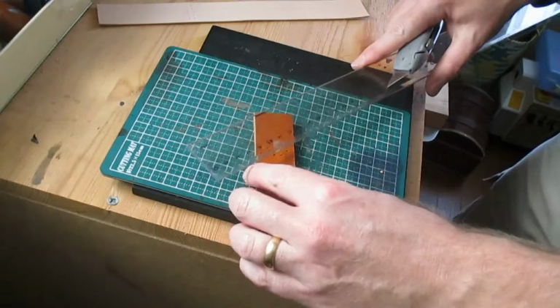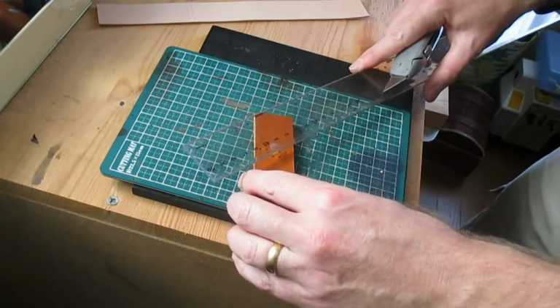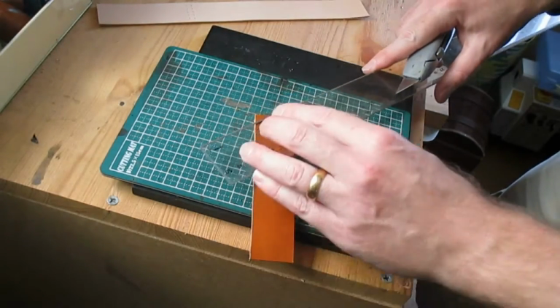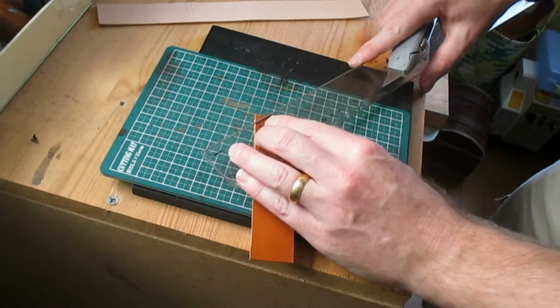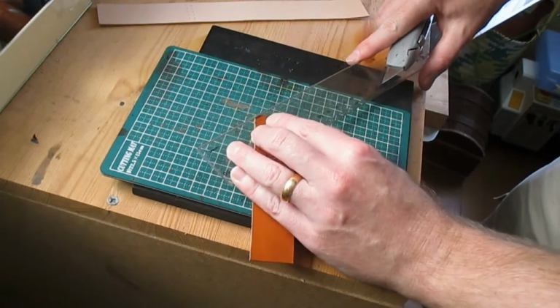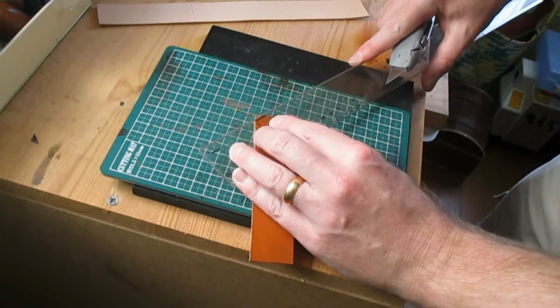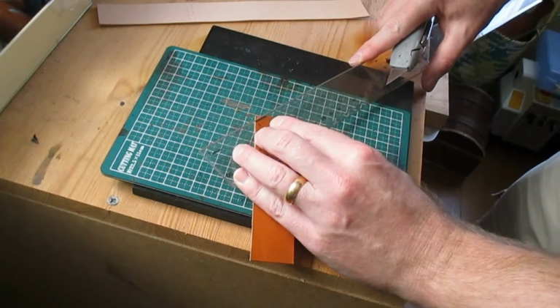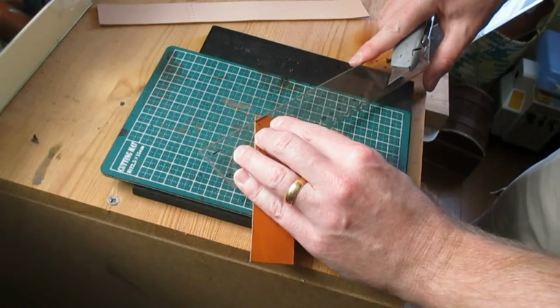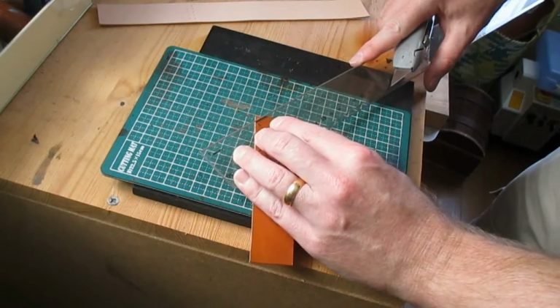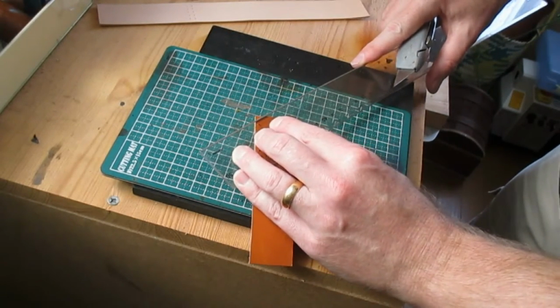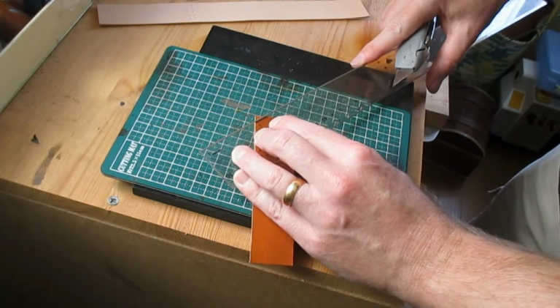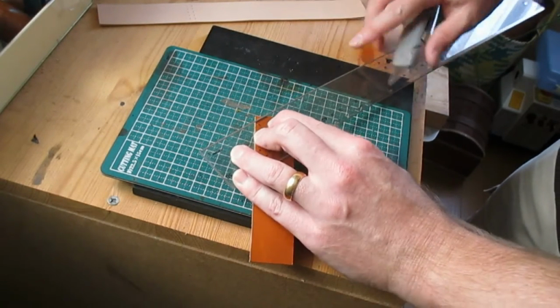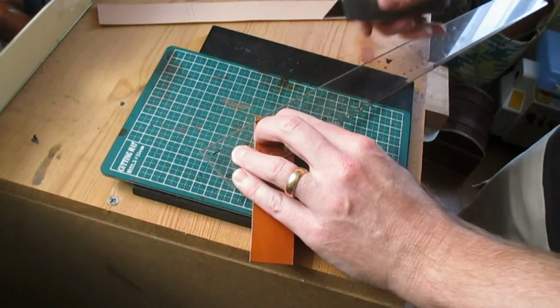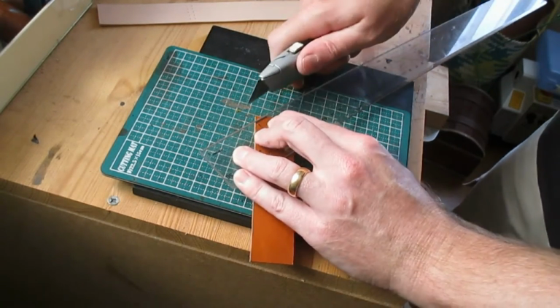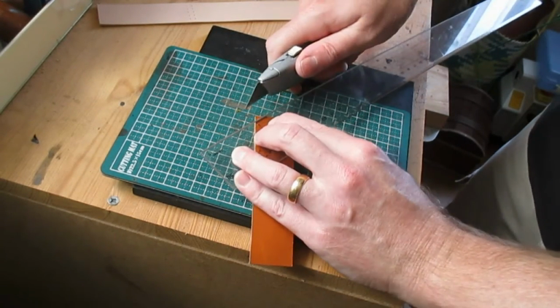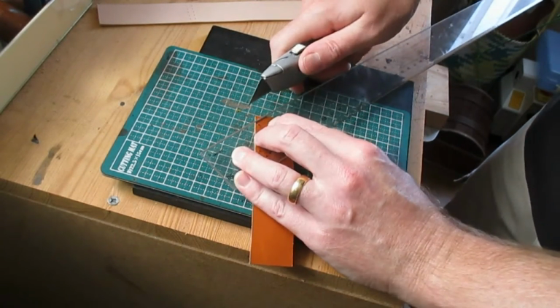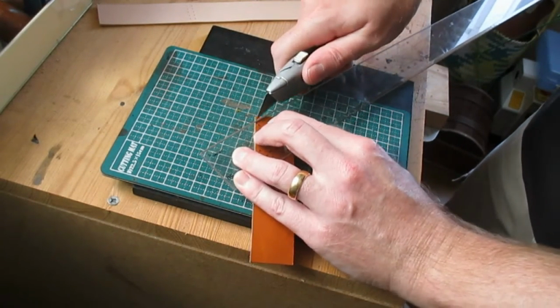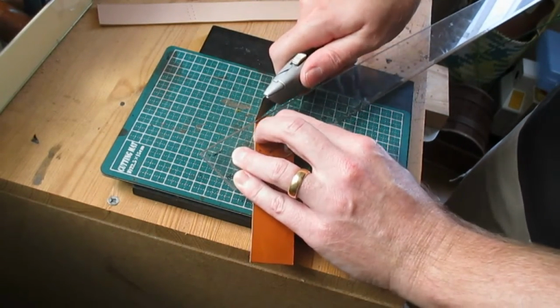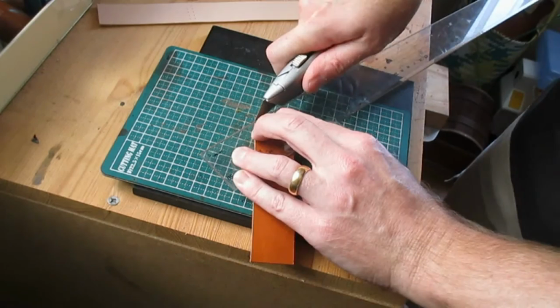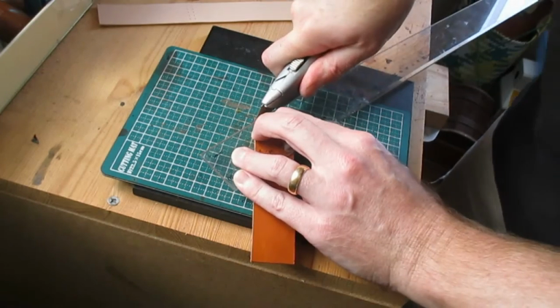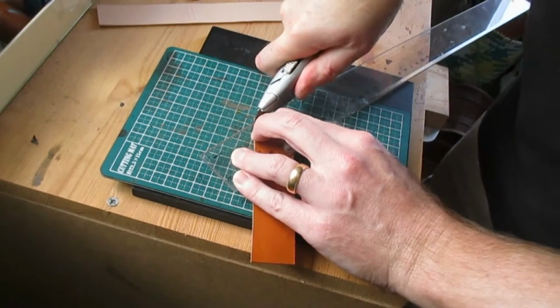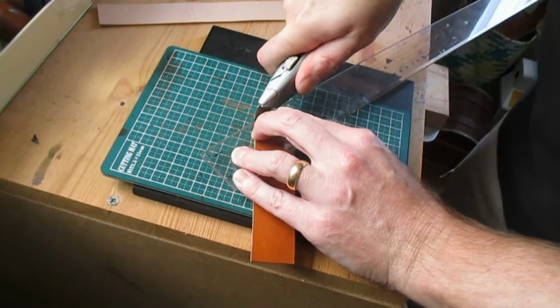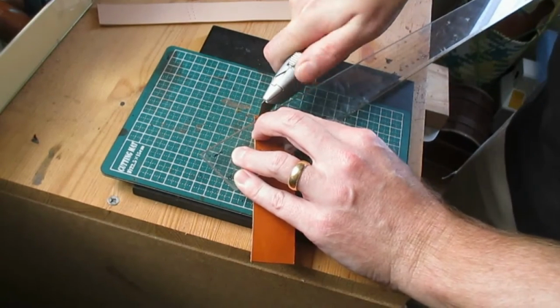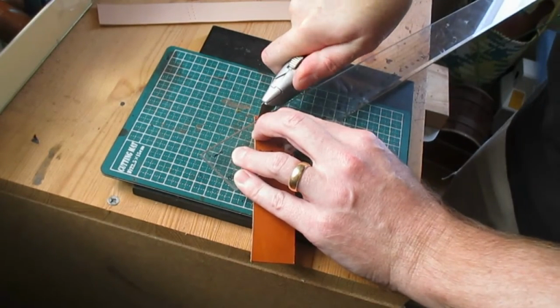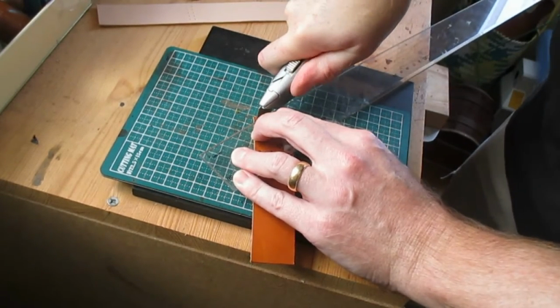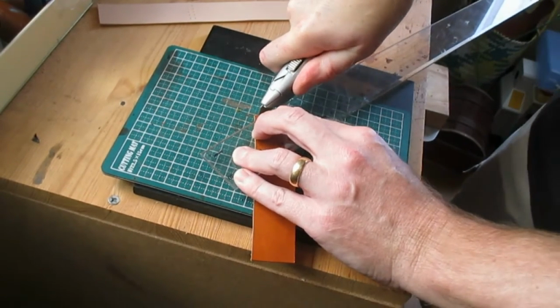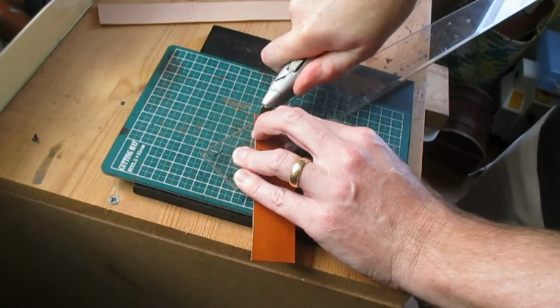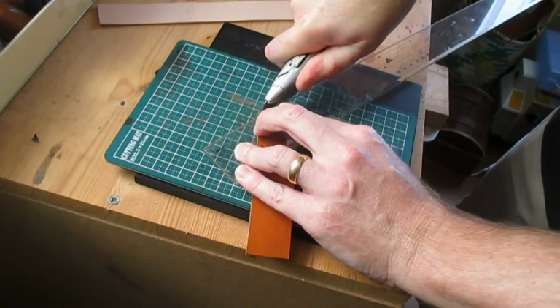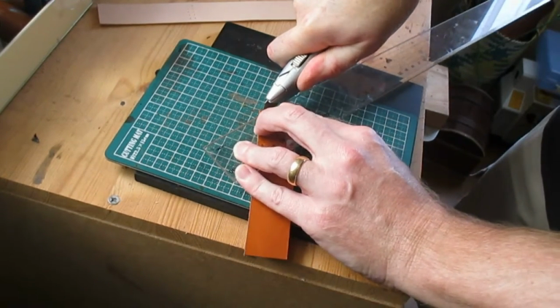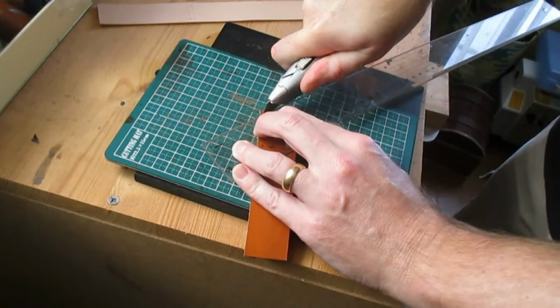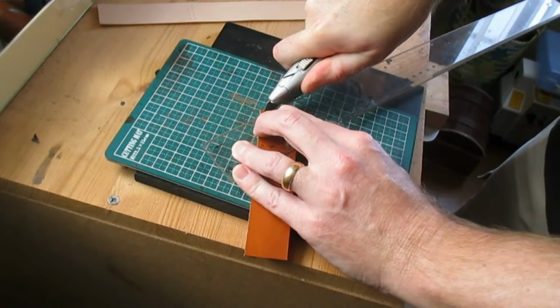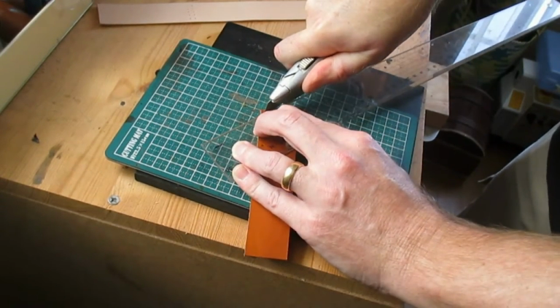Then I'm cutting off small triangles from the top piece. This isn't difficult with a sharp knife.